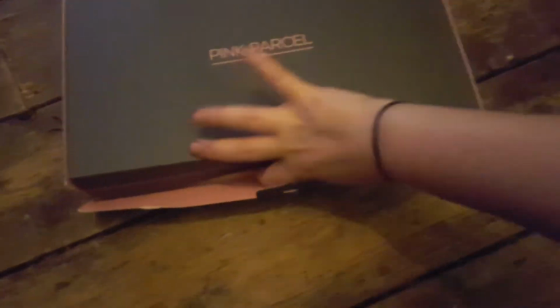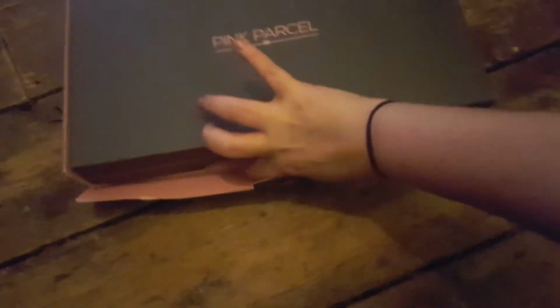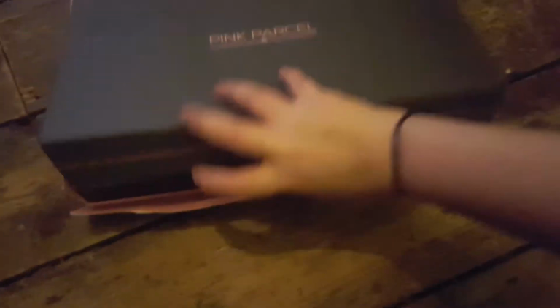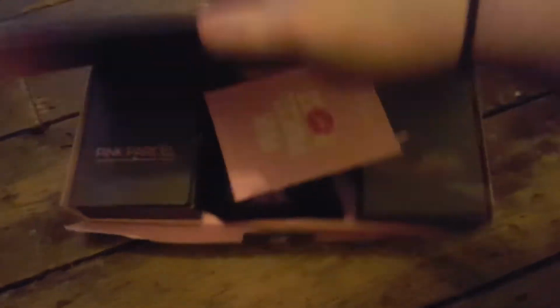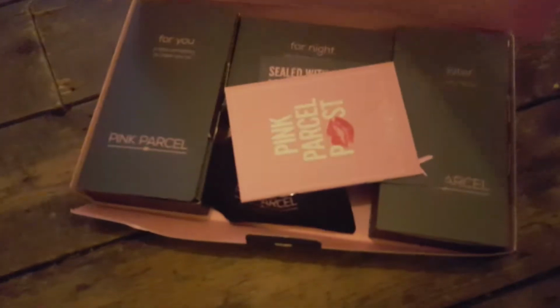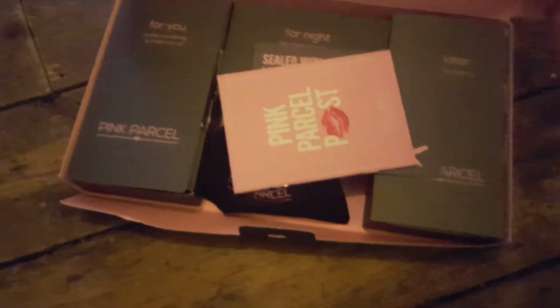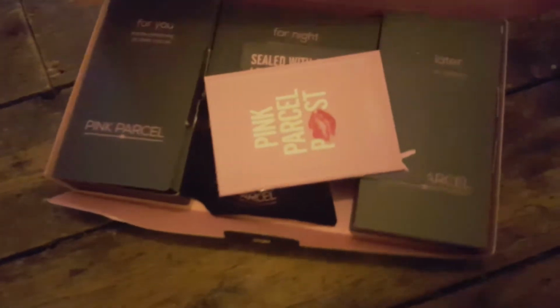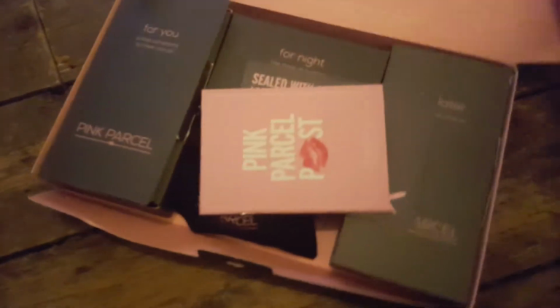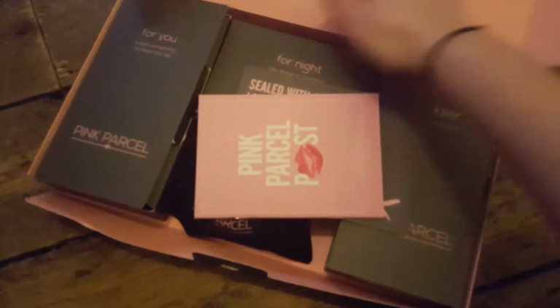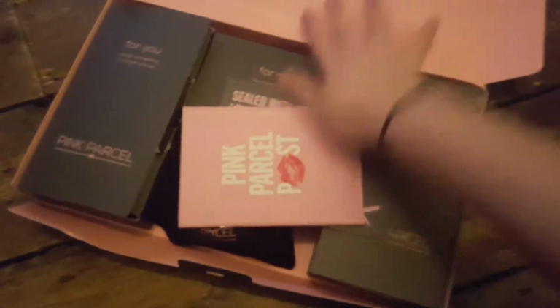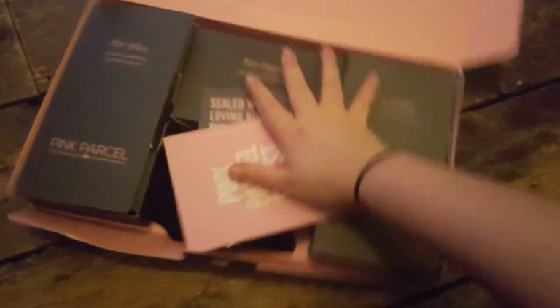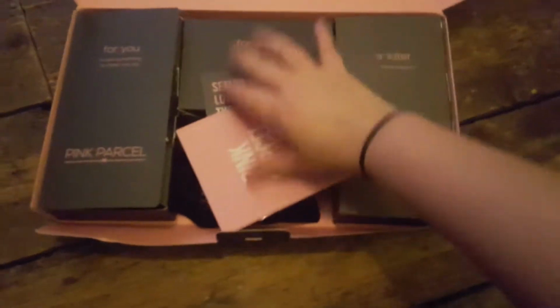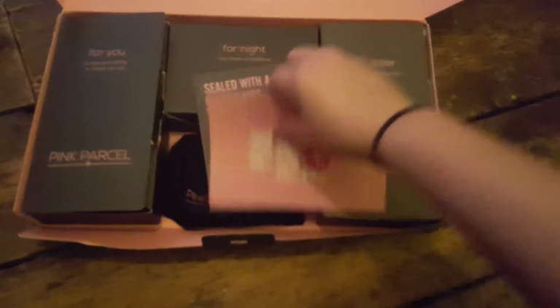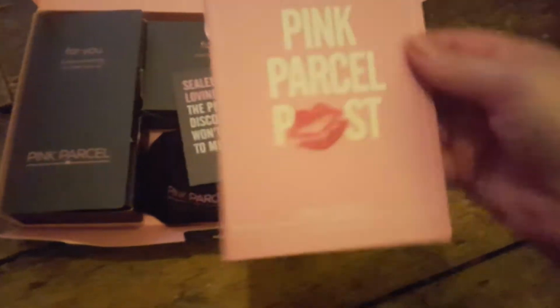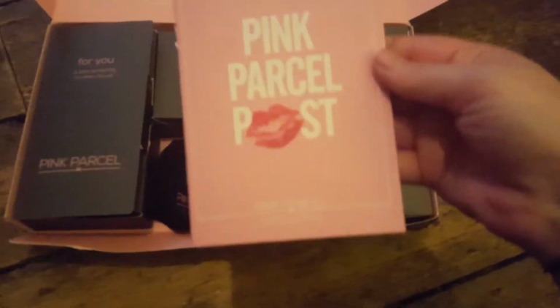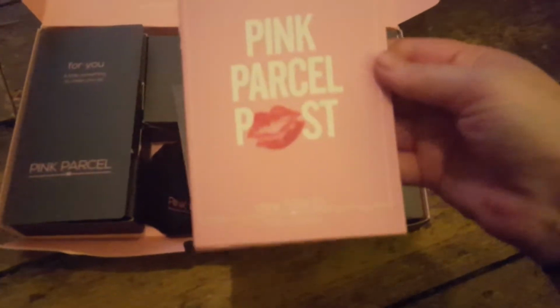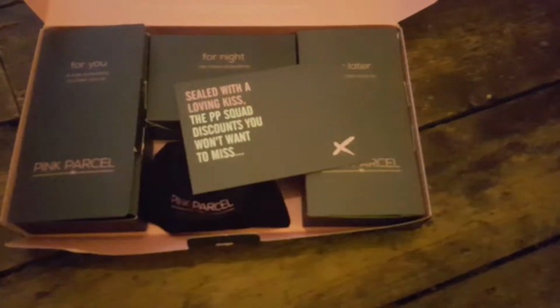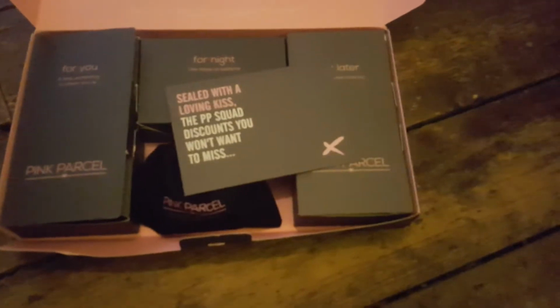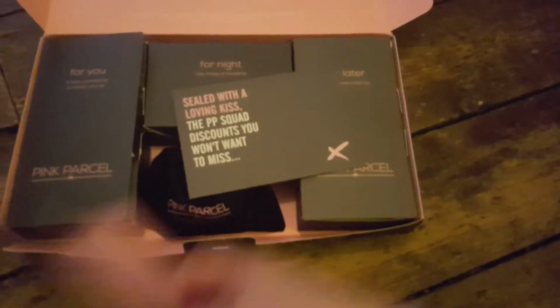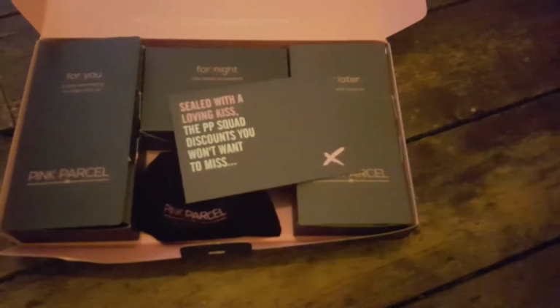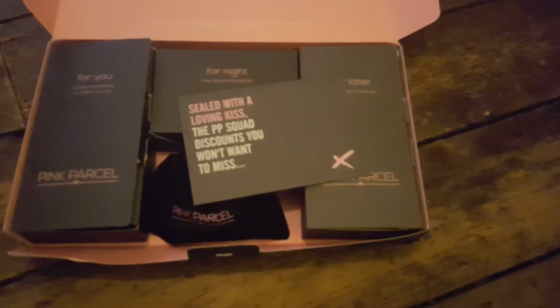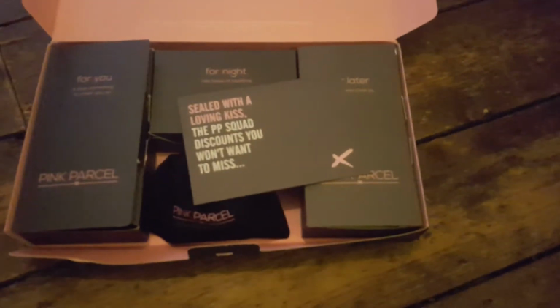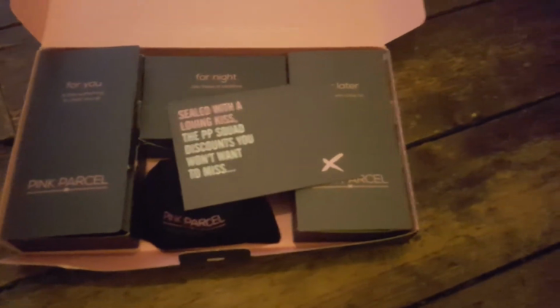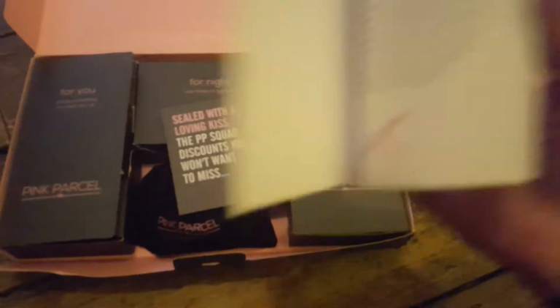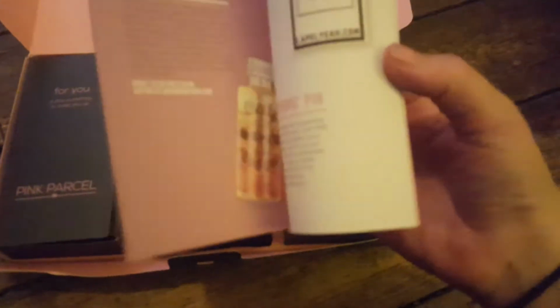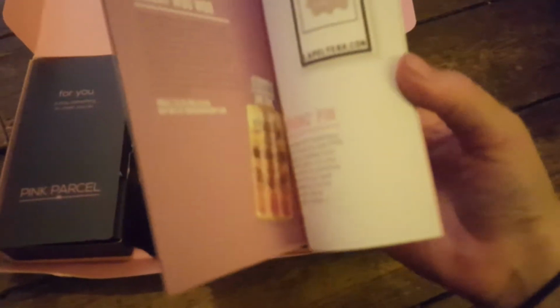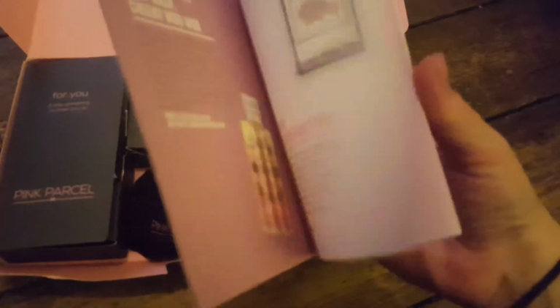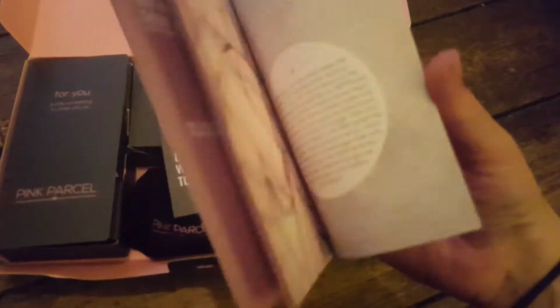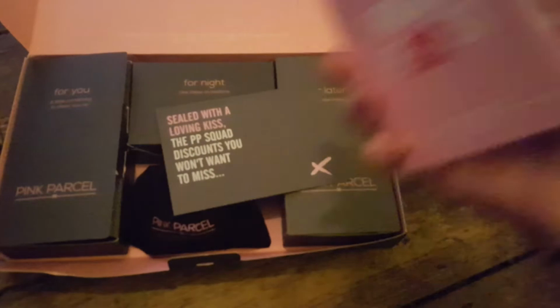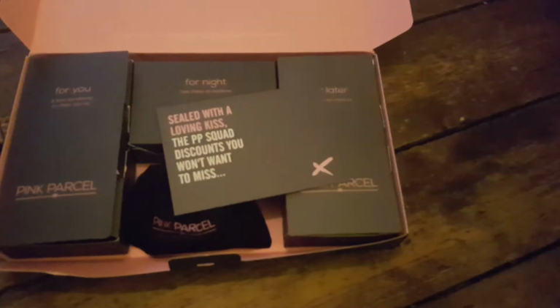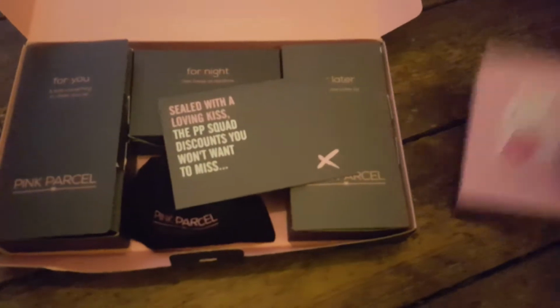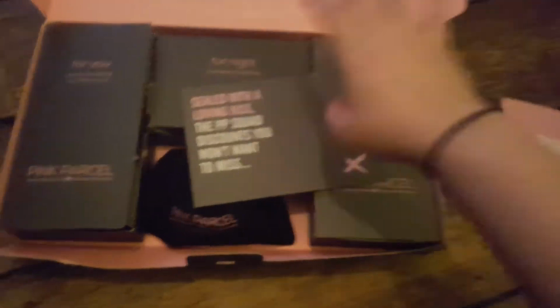So let's just get on with it. We've got the little booklet here which tells you sort of briefly what's in the box.